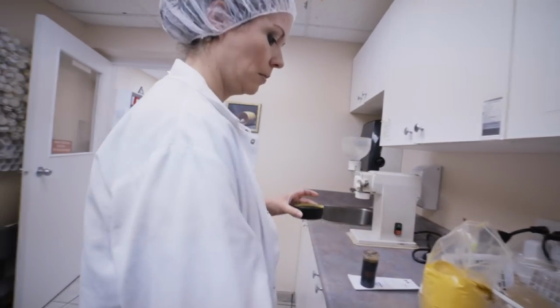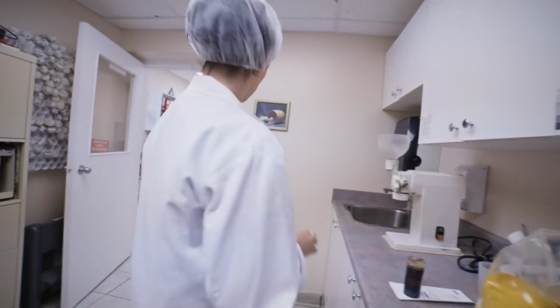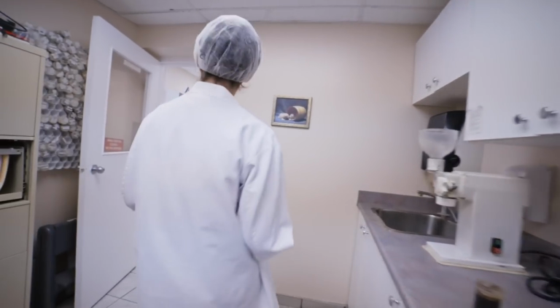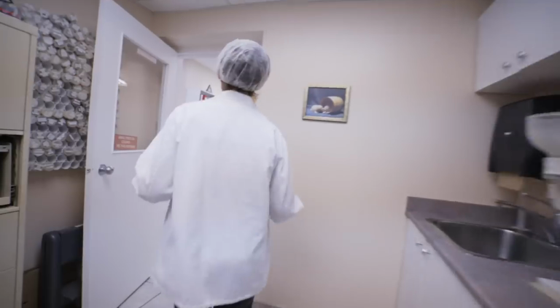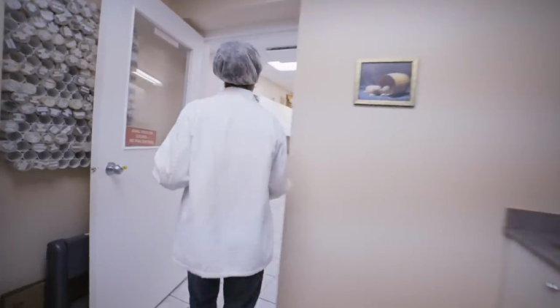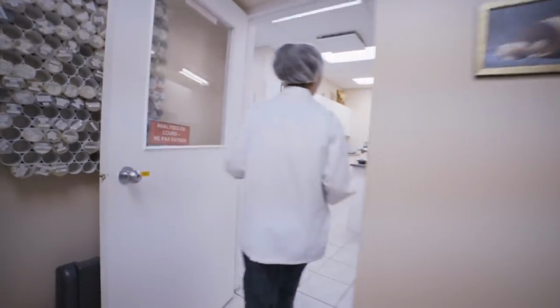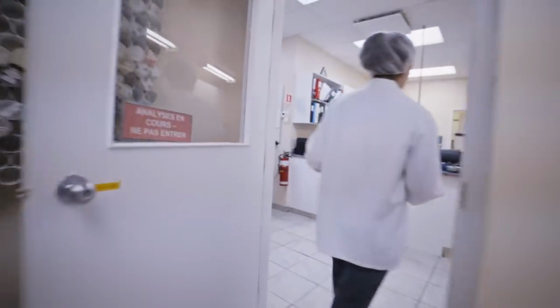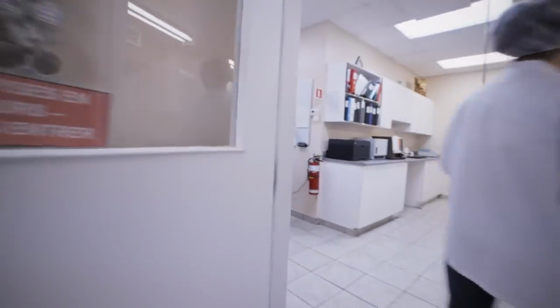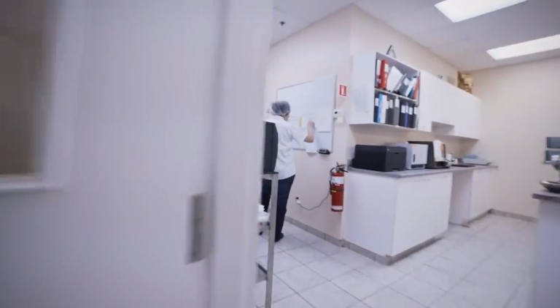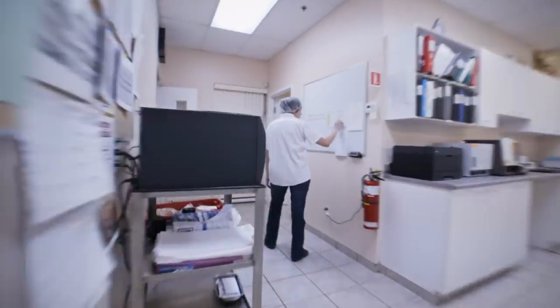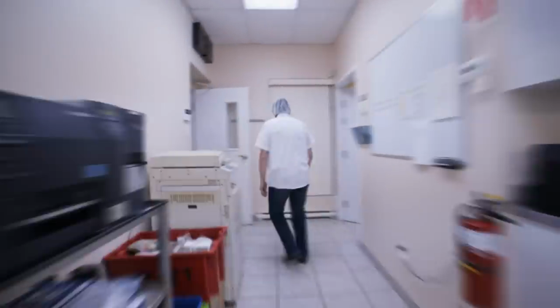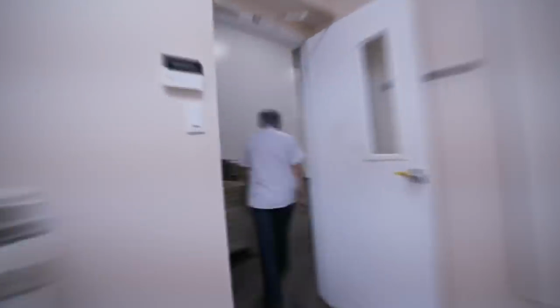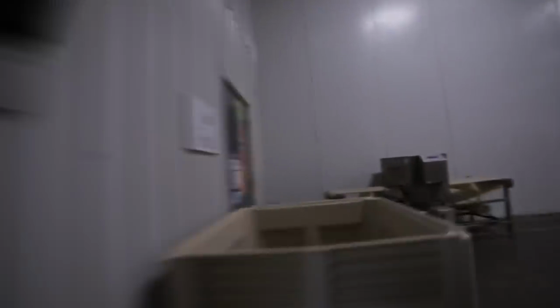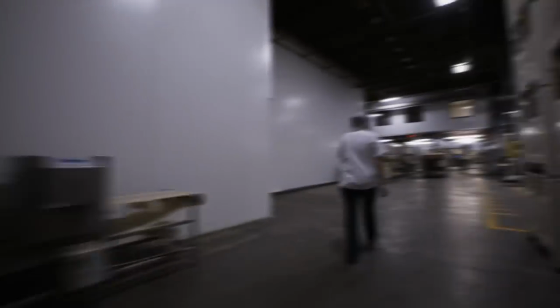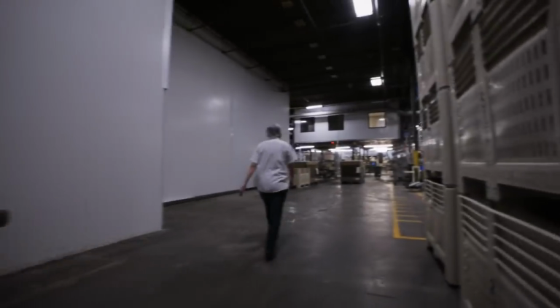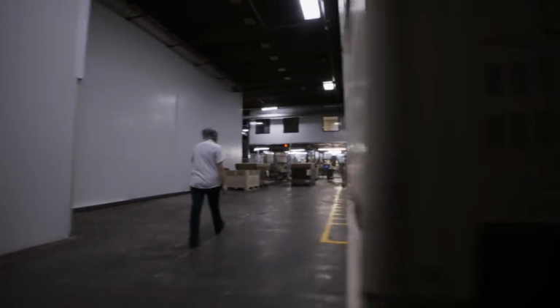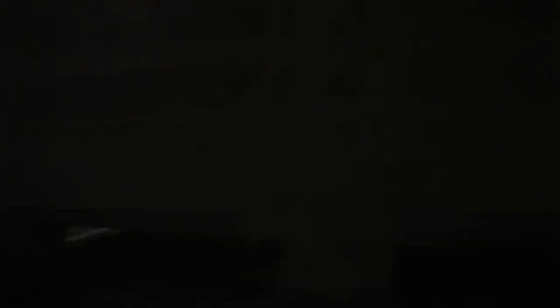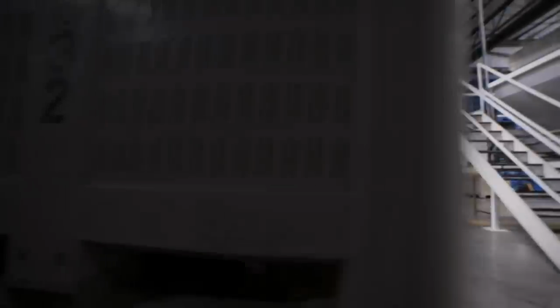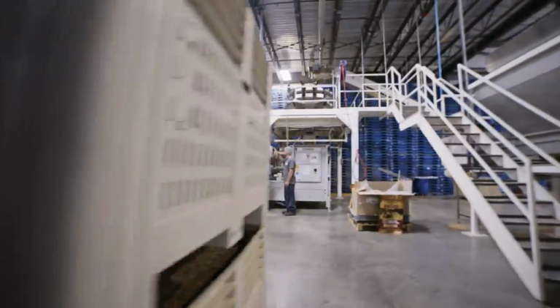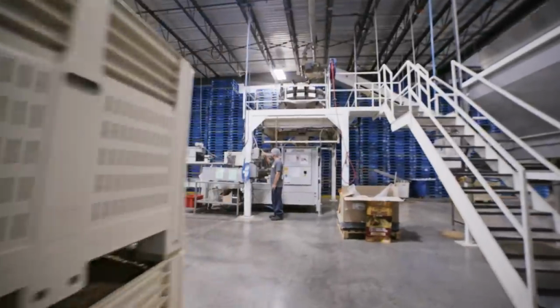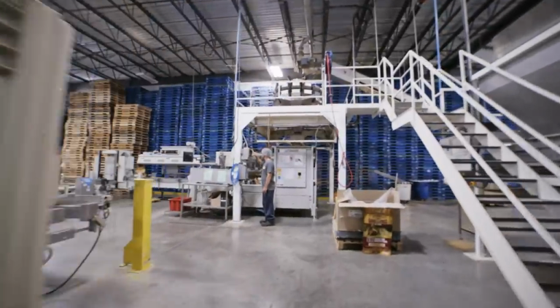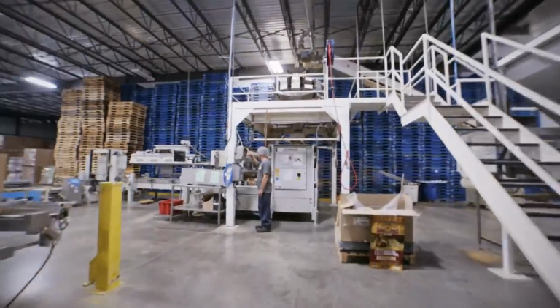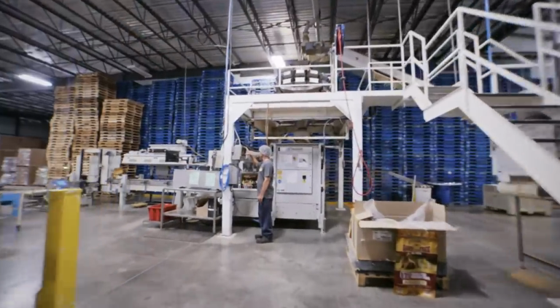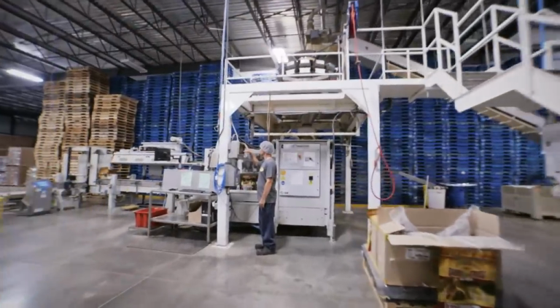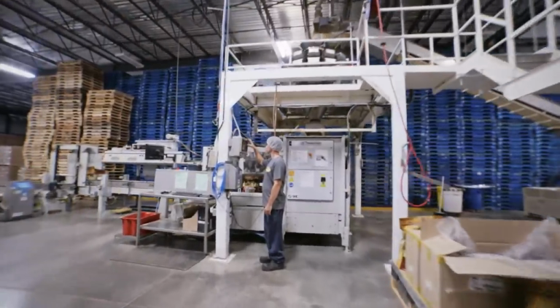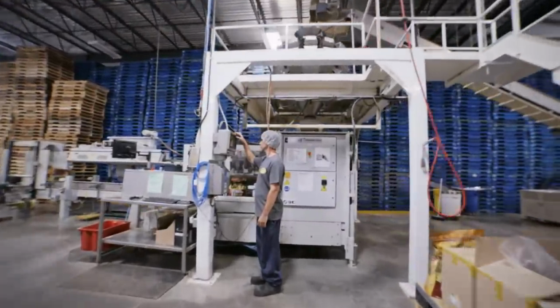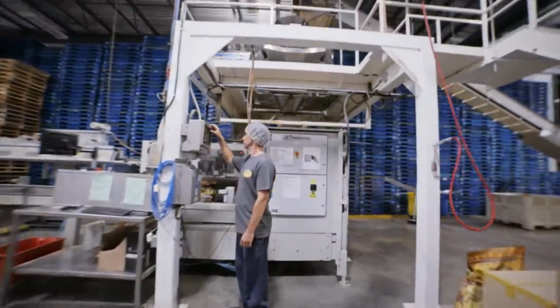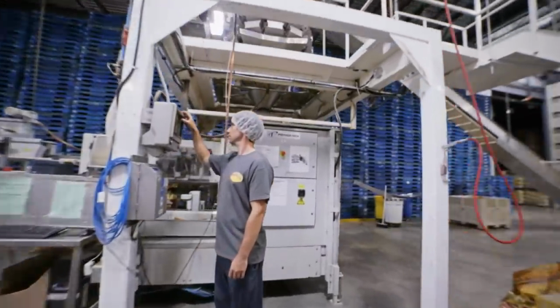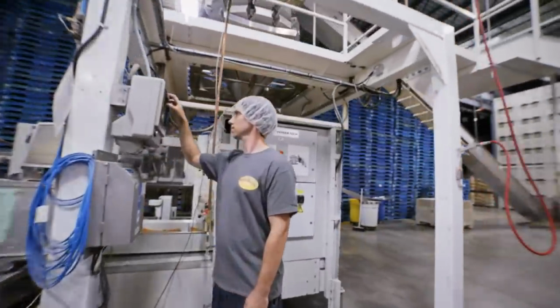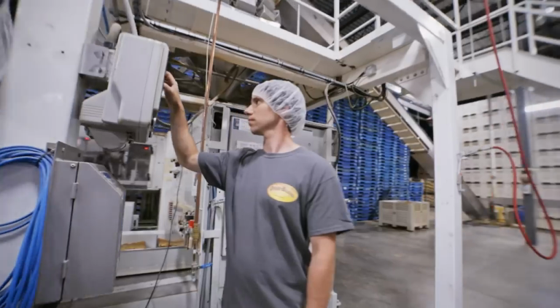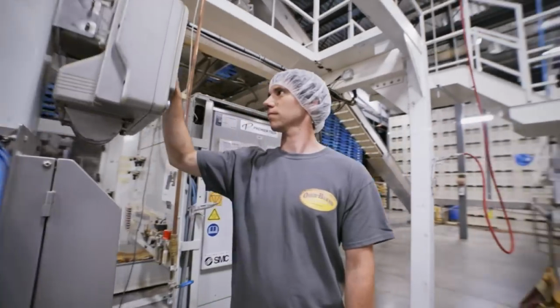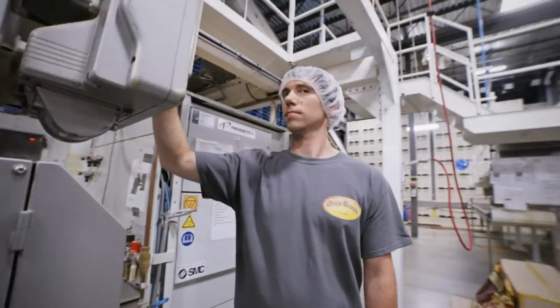Thanks to its sophisticated production methods and incomparable recipes, Oven-Baked Tradition wins fans consistently all over the globe — in the United States, Europe, Japan, Hong Kong and Malaysia, to name a few.